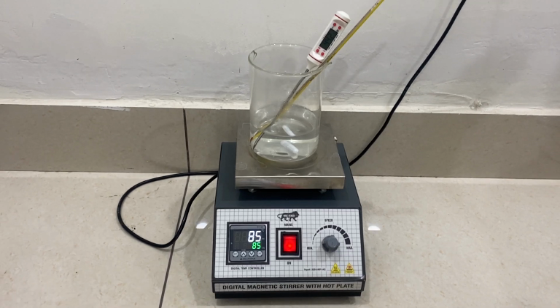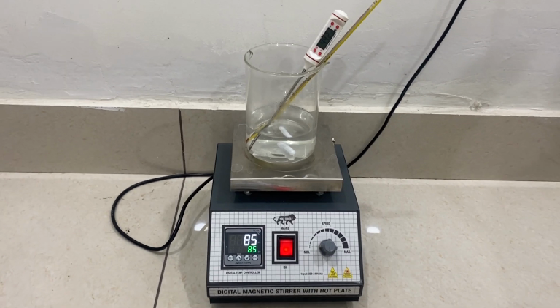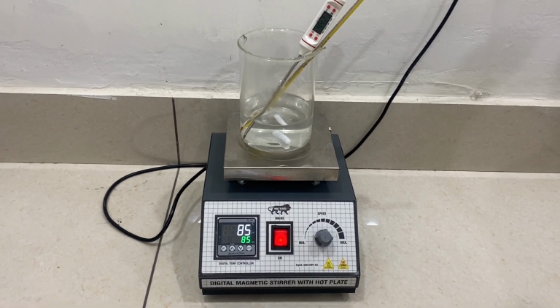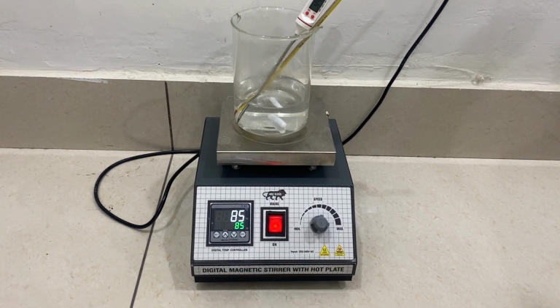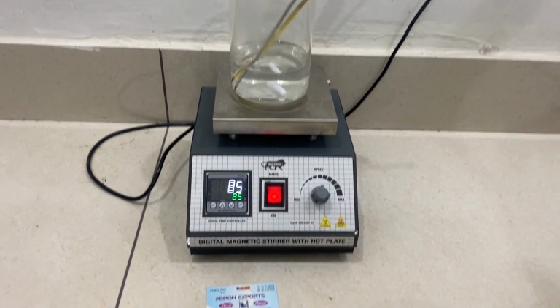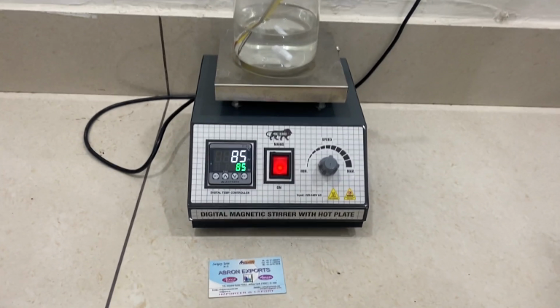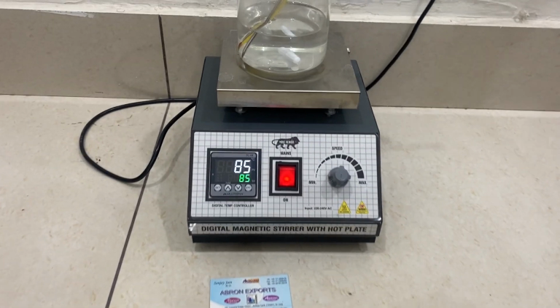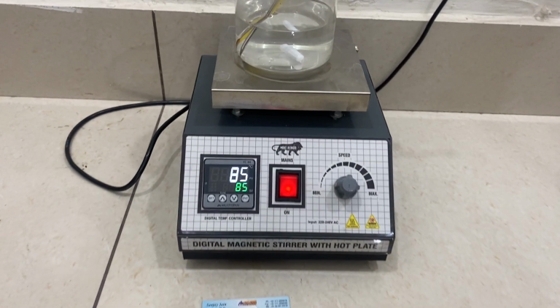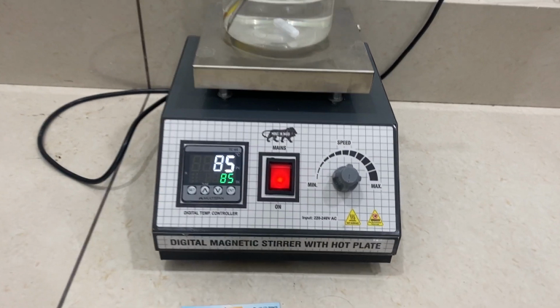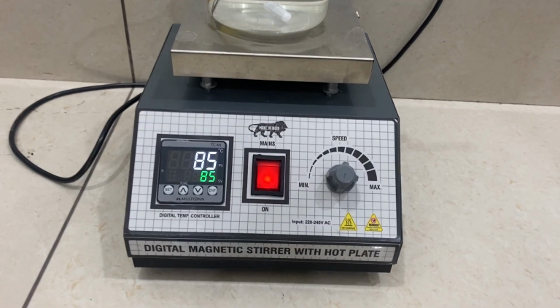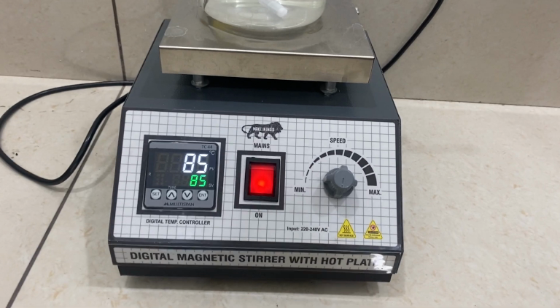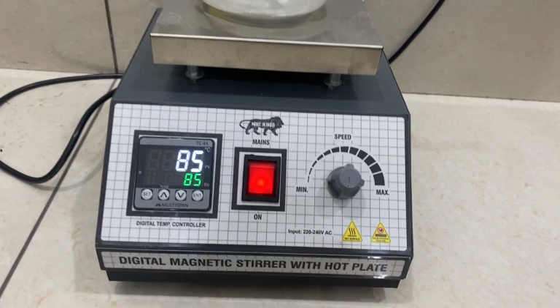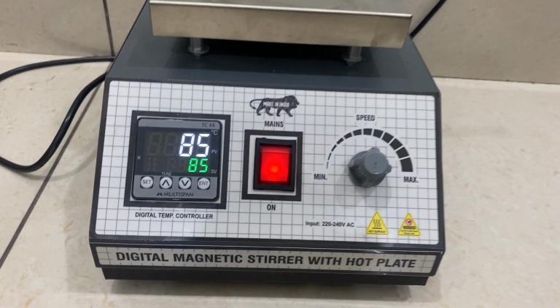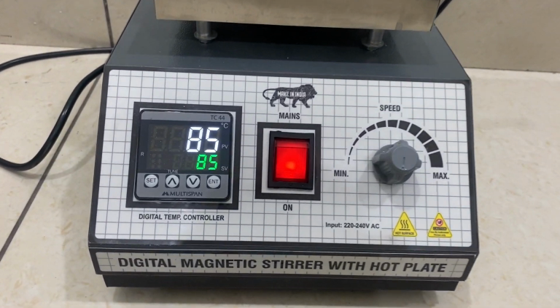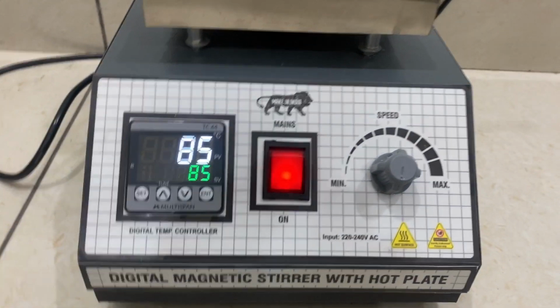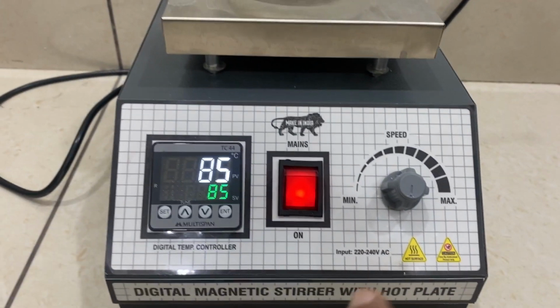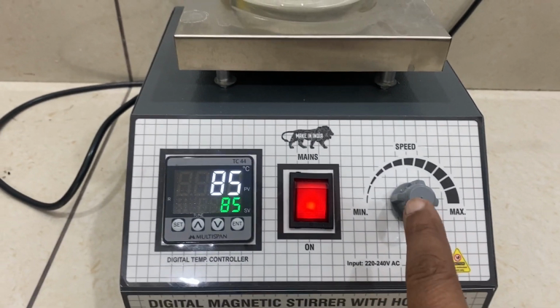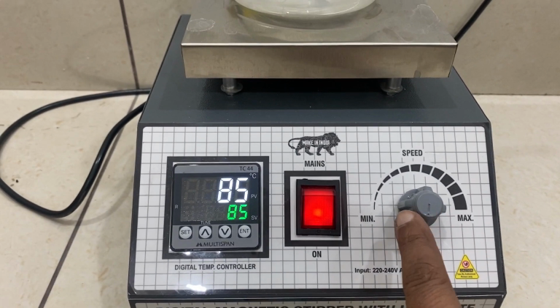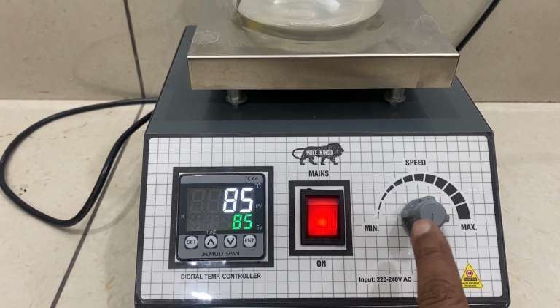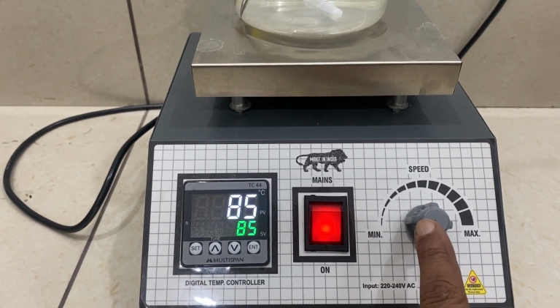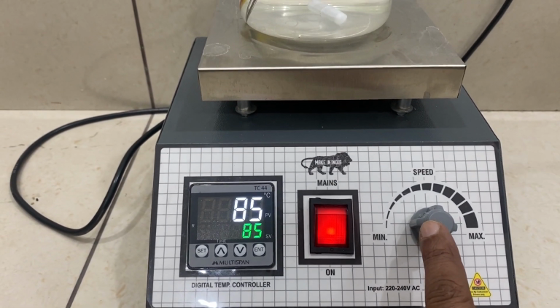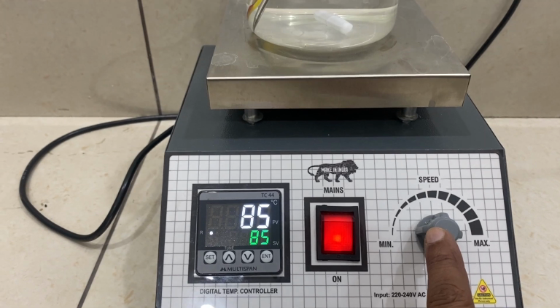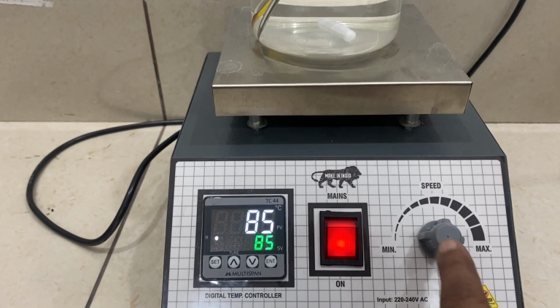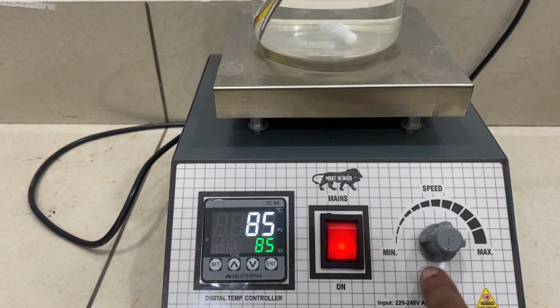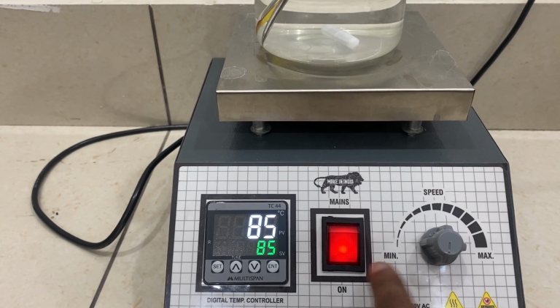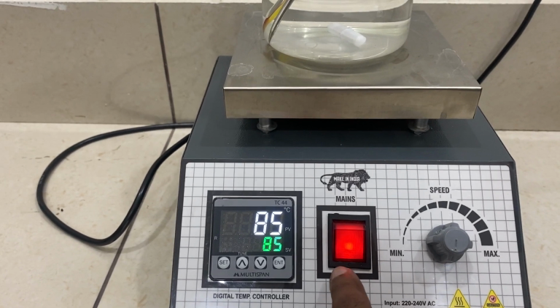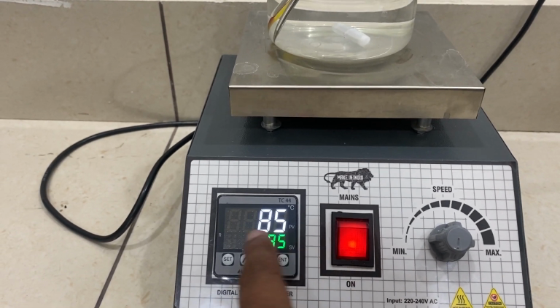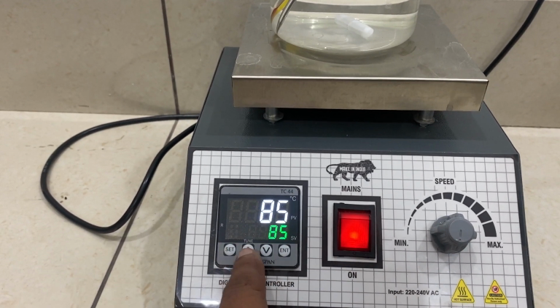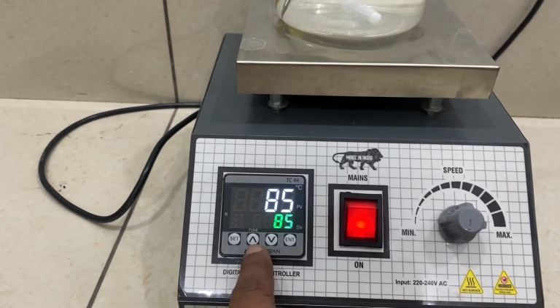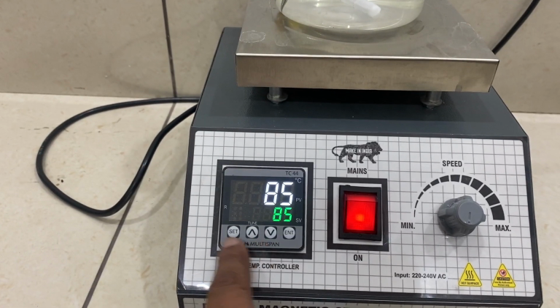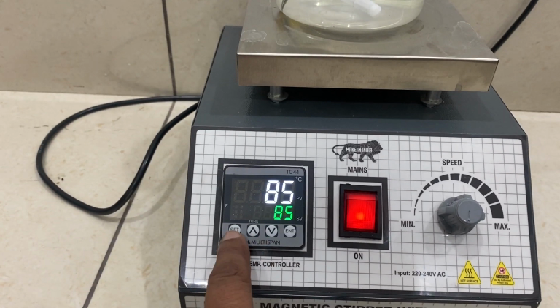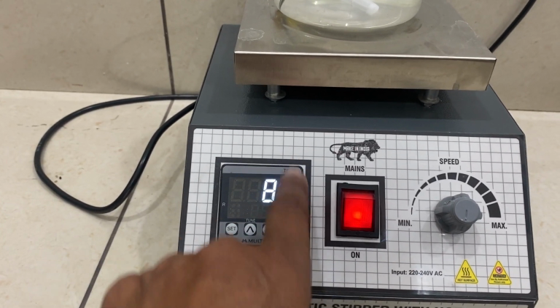Welcome to another video by Abron Exports. This is a magnetic stirrer with hot plate and digital temperature controller. This one is a speed controller for the stirring, and this is the on/off switch for the hot plate.